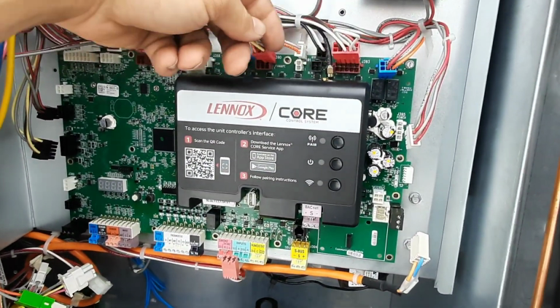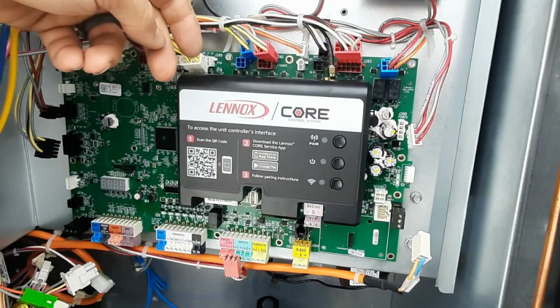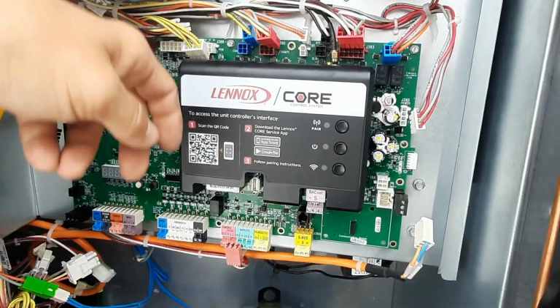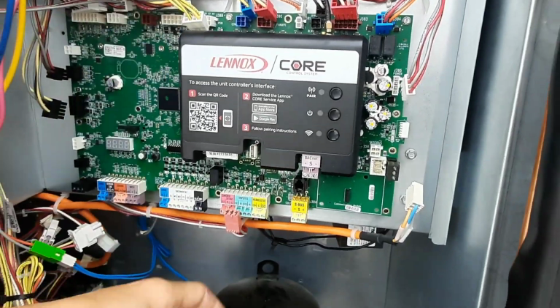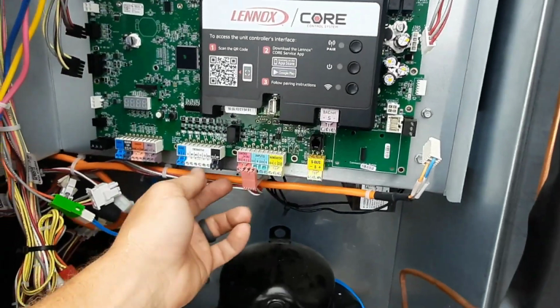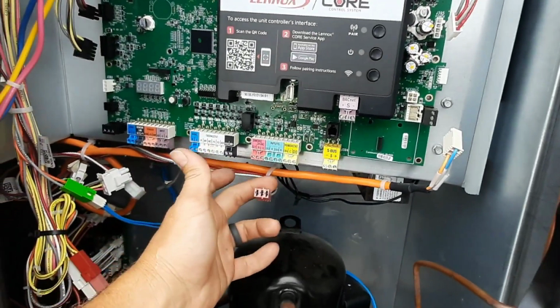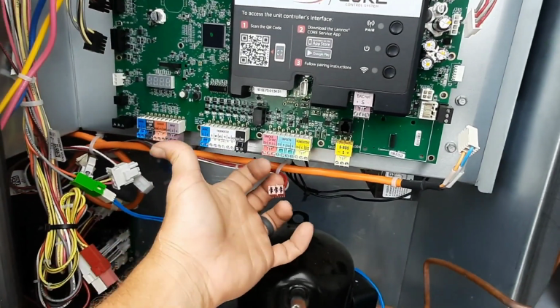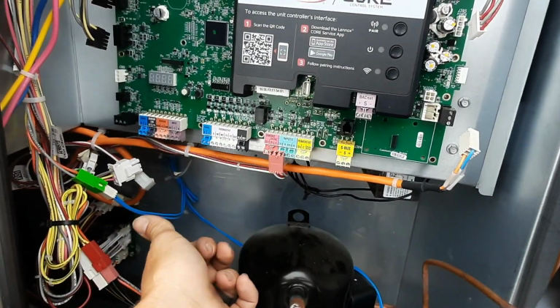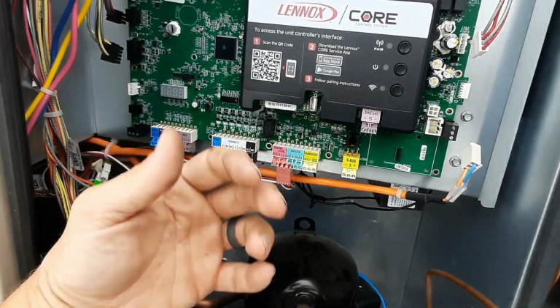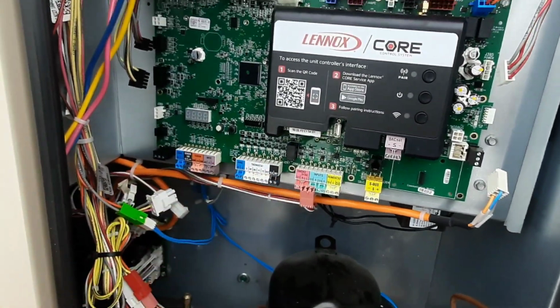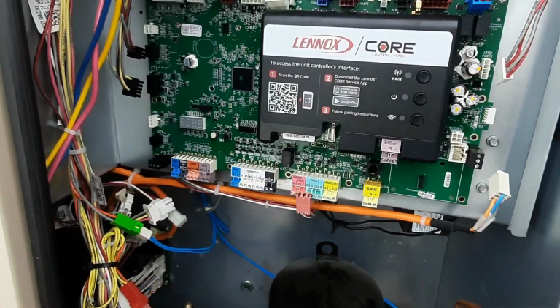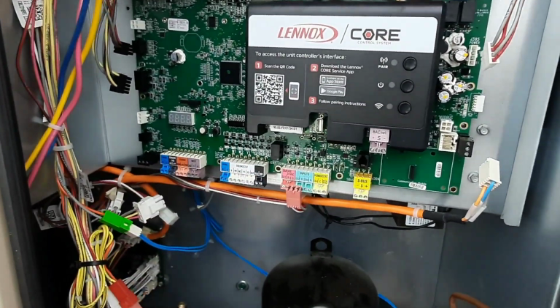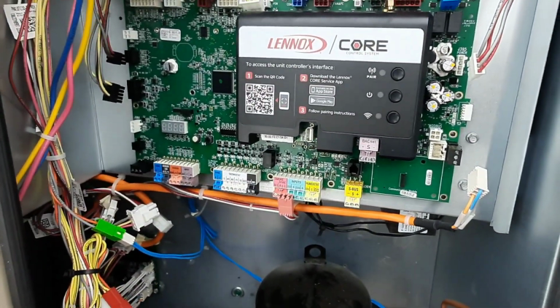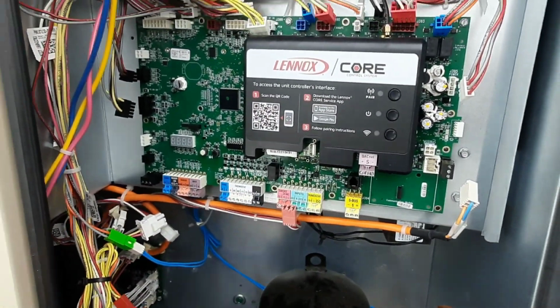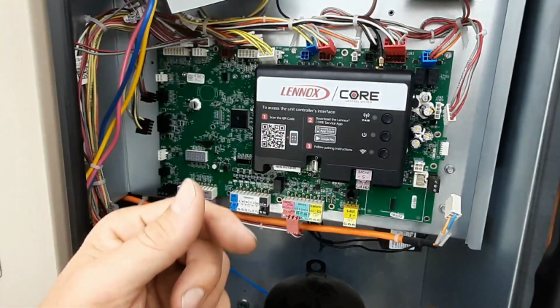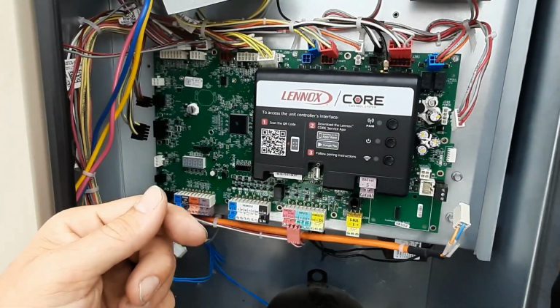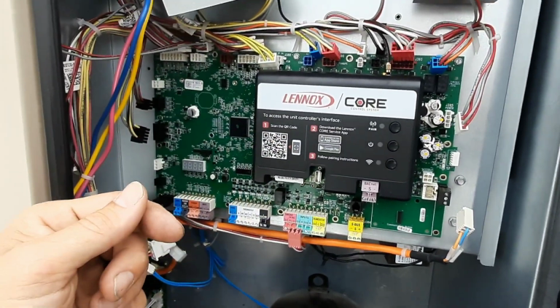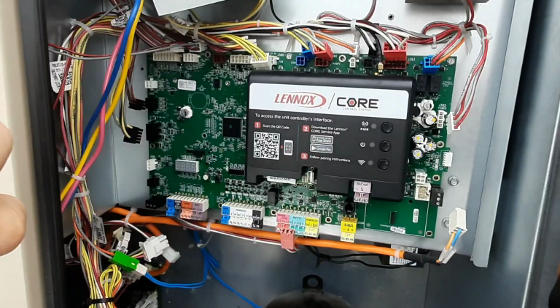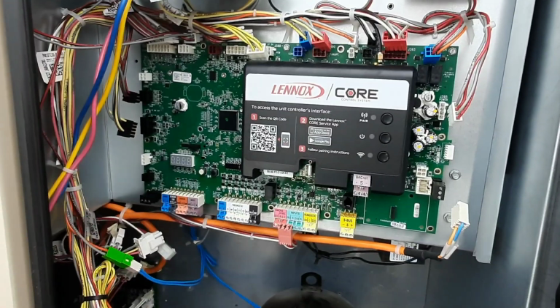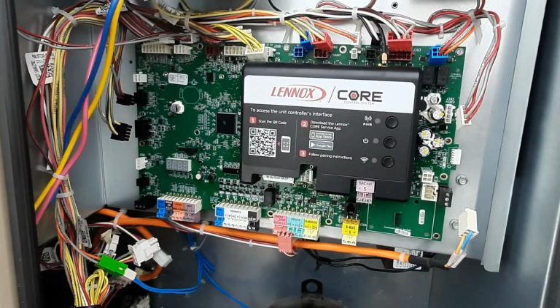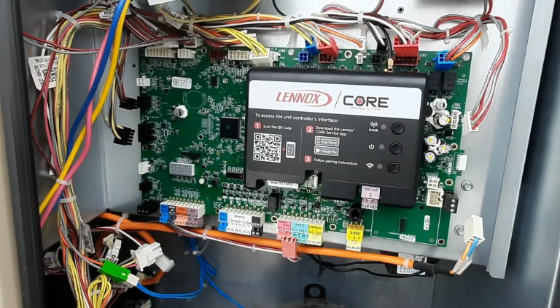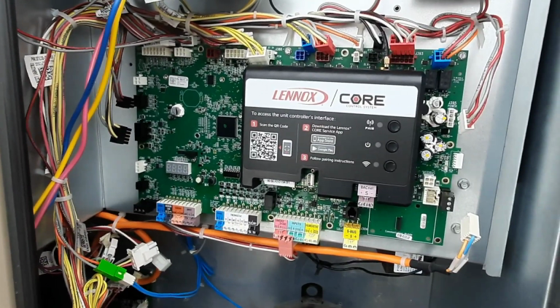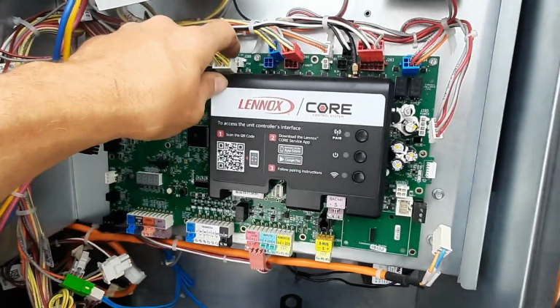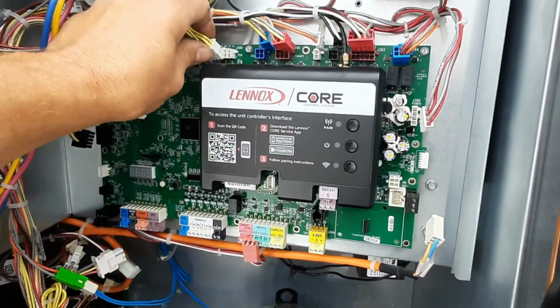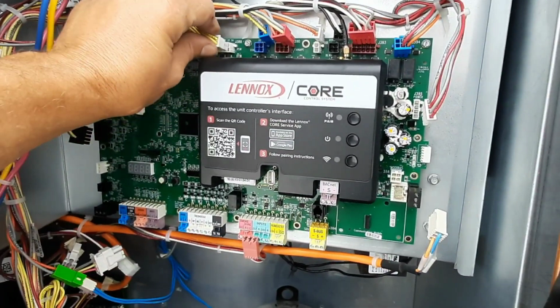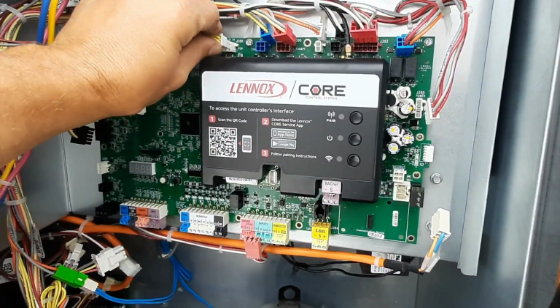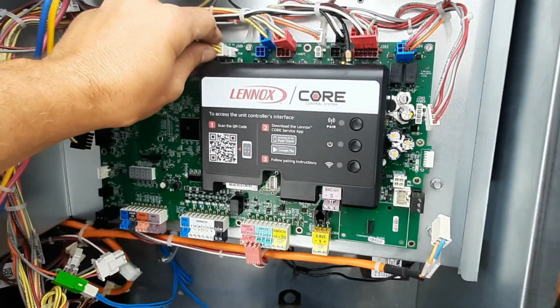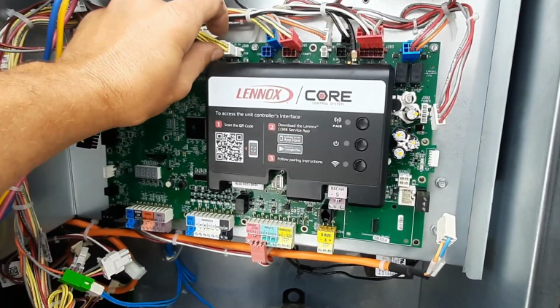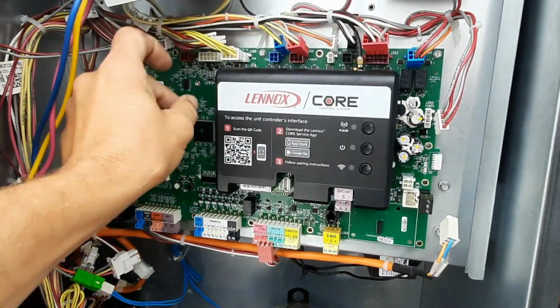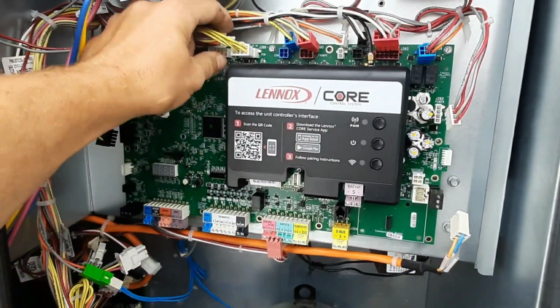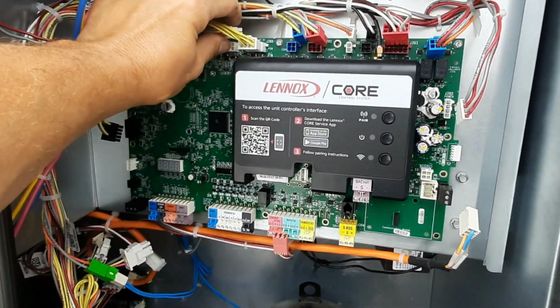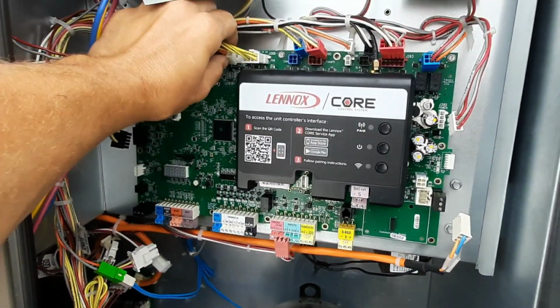We're going to pop the wires back in, pop a USB in, and it ought to all upload and come on and start running. Makes it nice and easy.